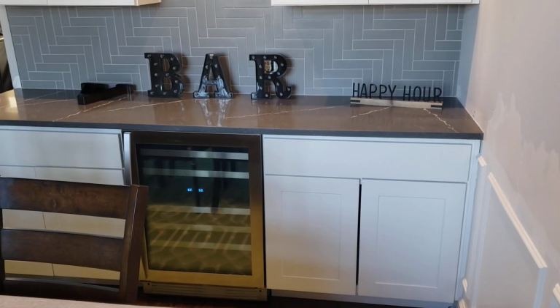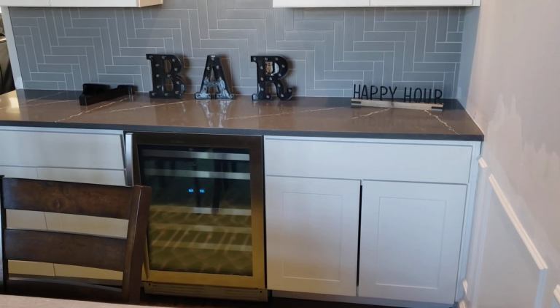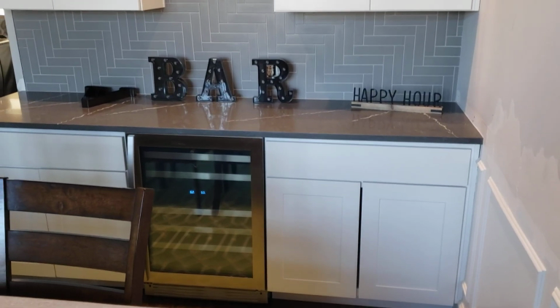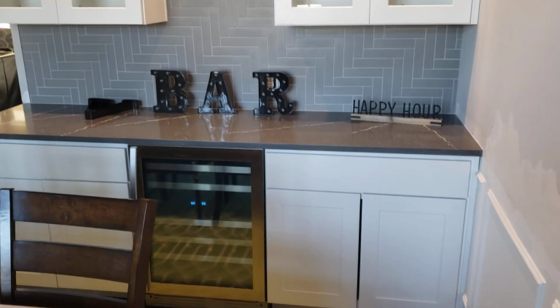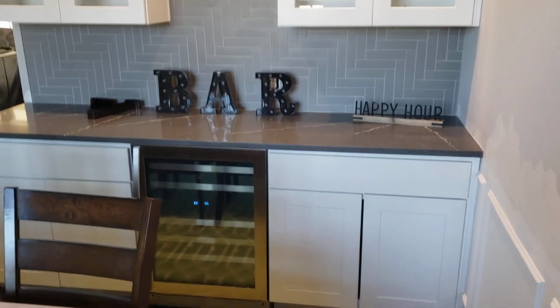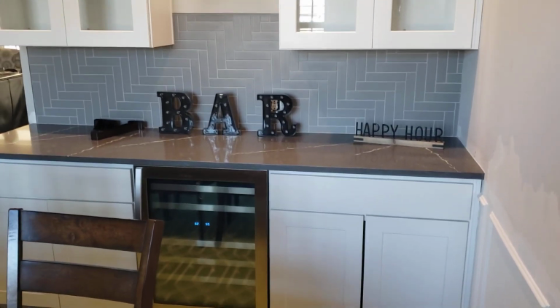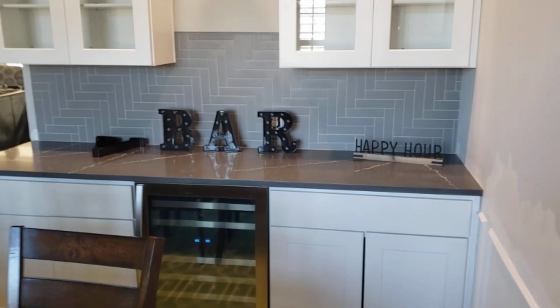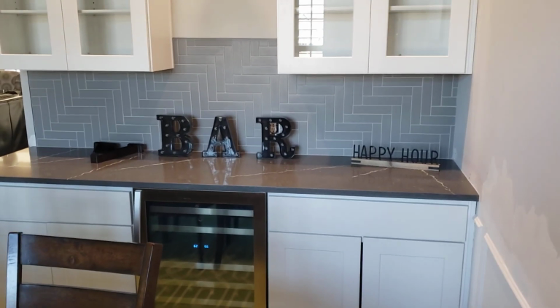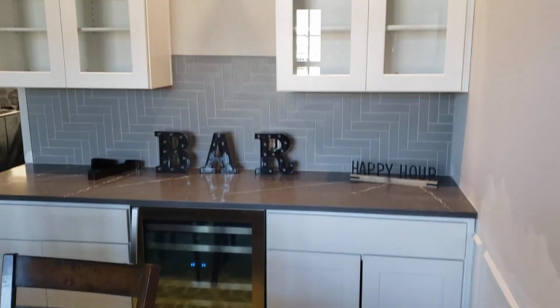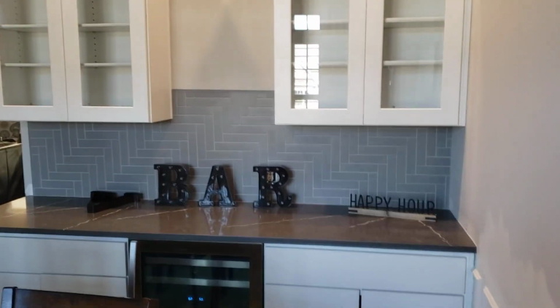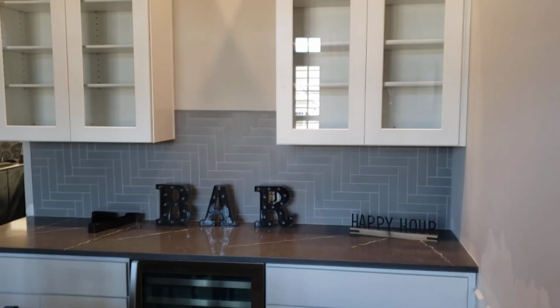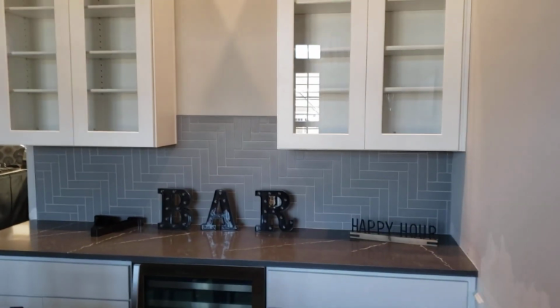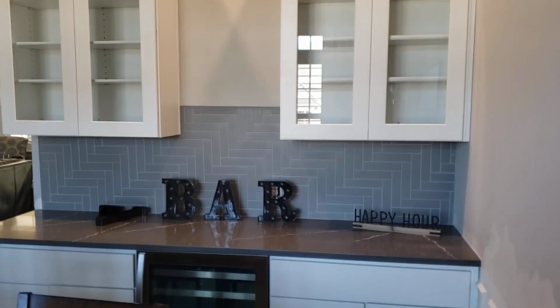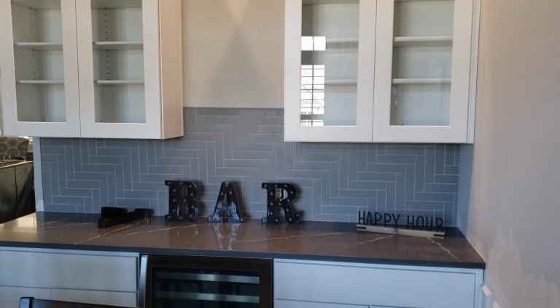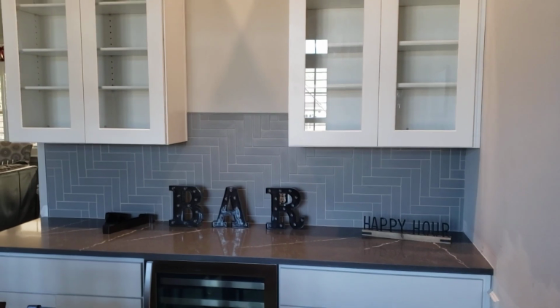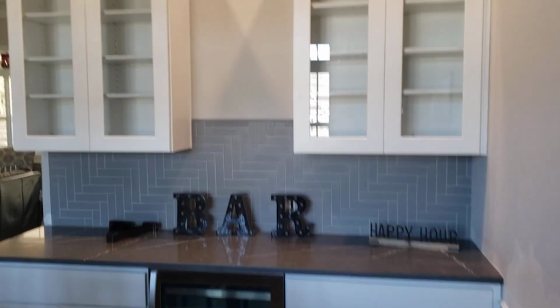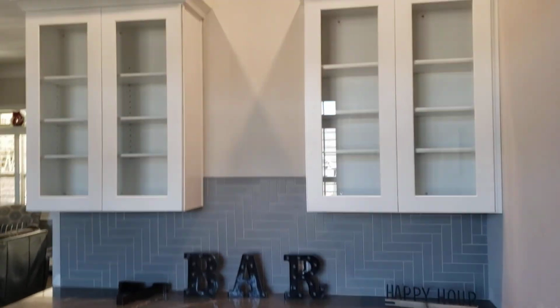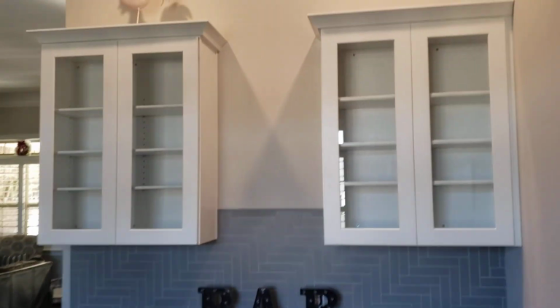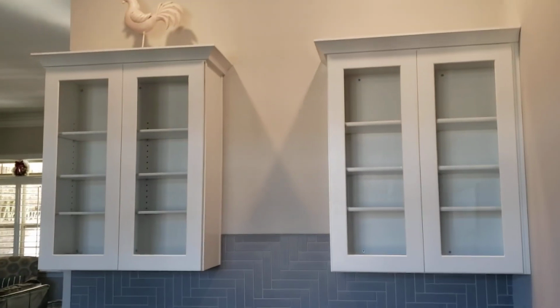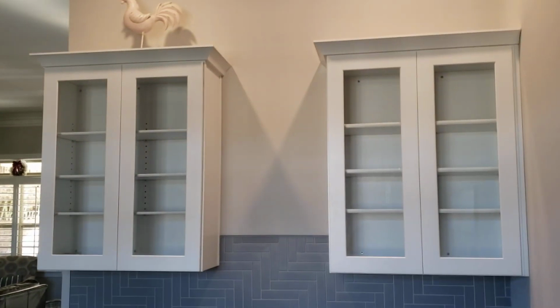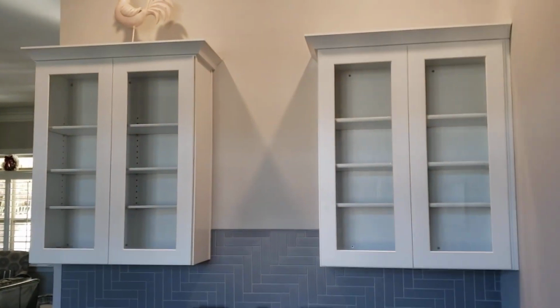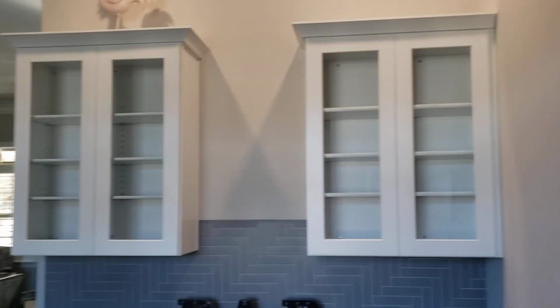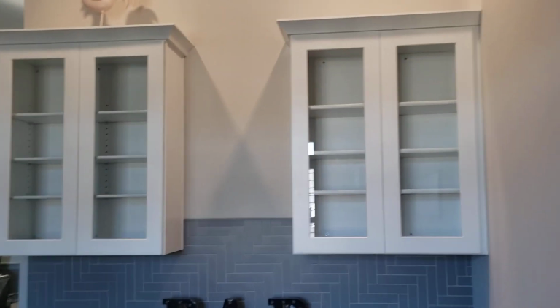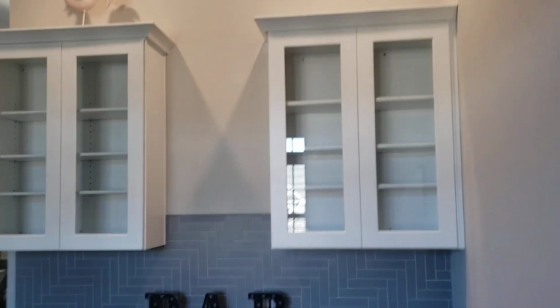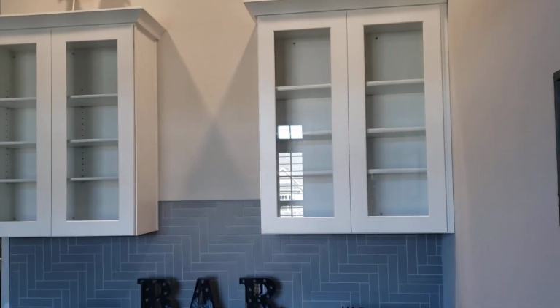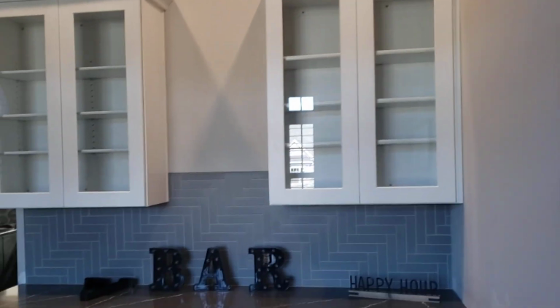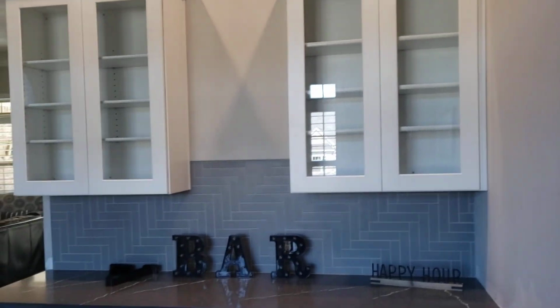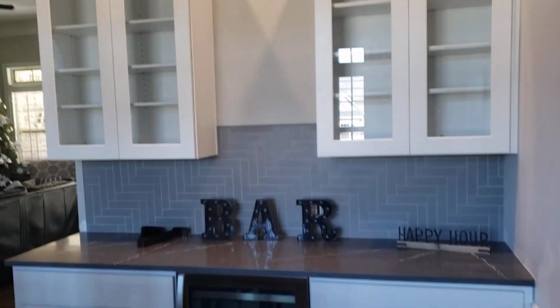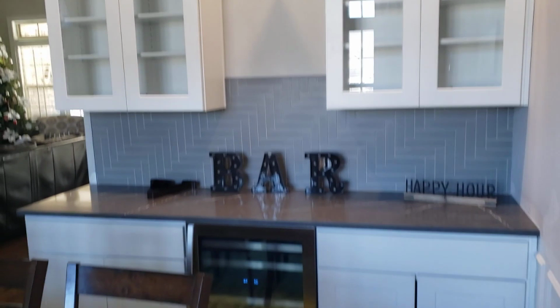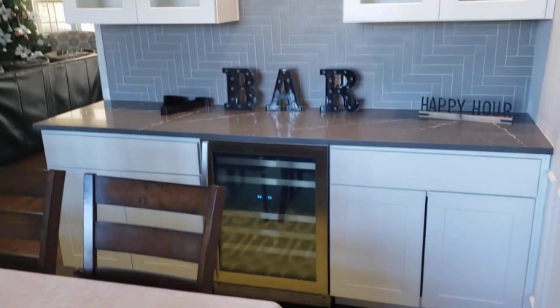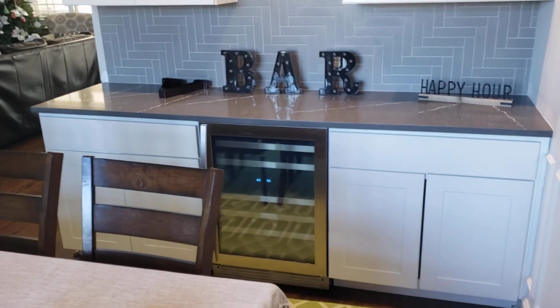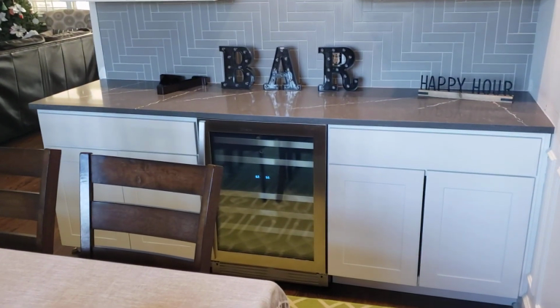Bailey Town Cabinets independent client. This is a bar area, wet bar area, and I just want to kind of showcase this real quick to show you what you can do with the Bailey Town cabinet line.